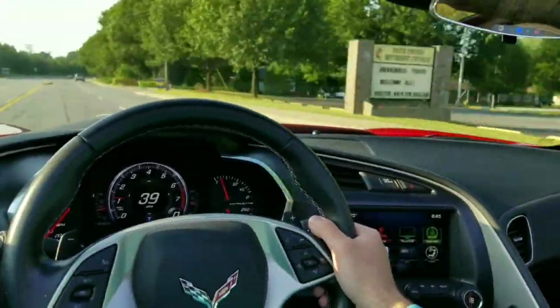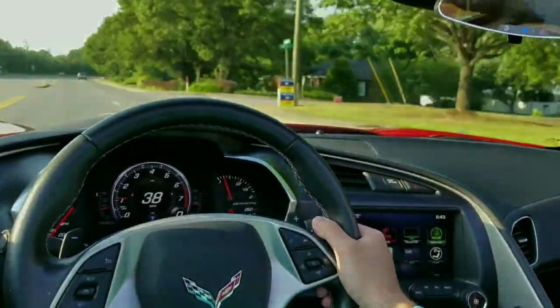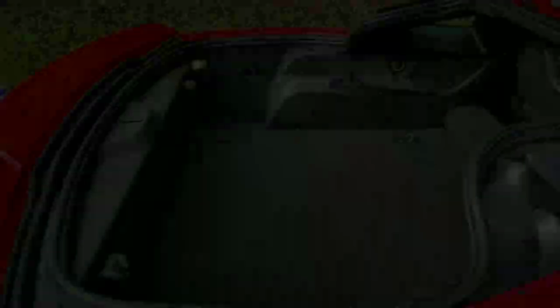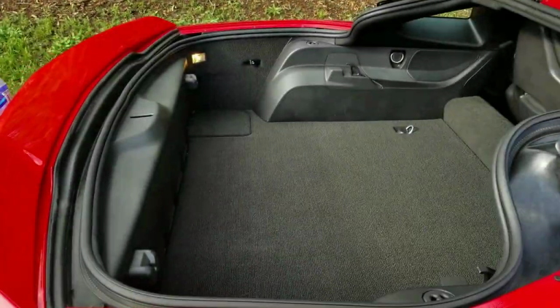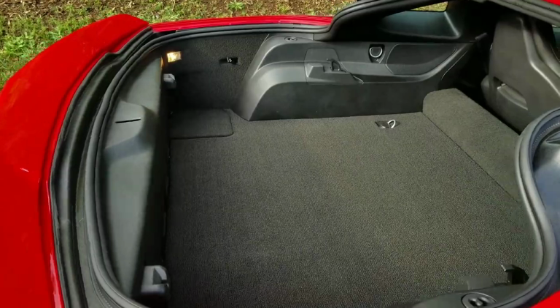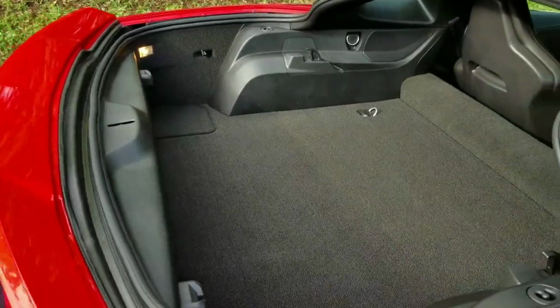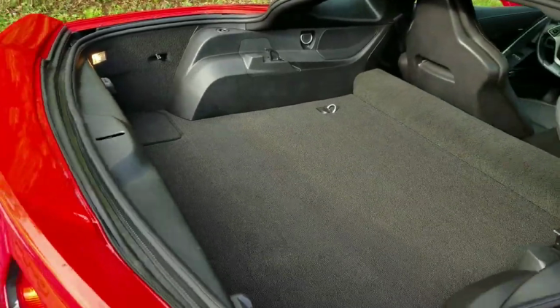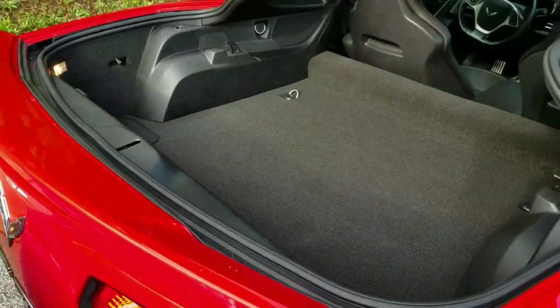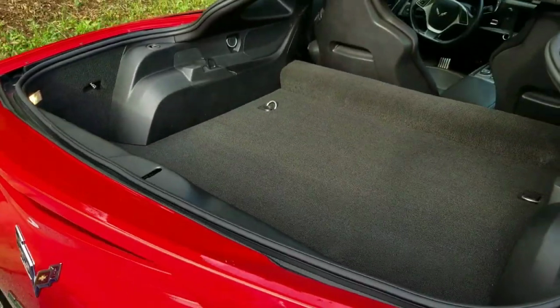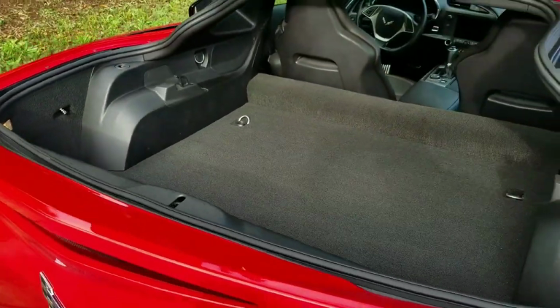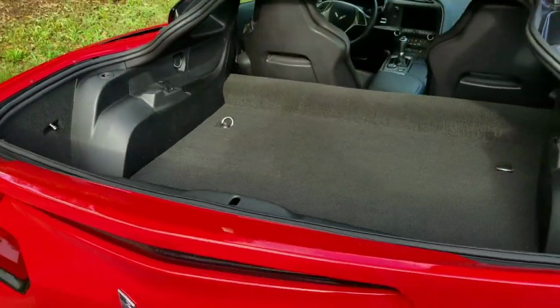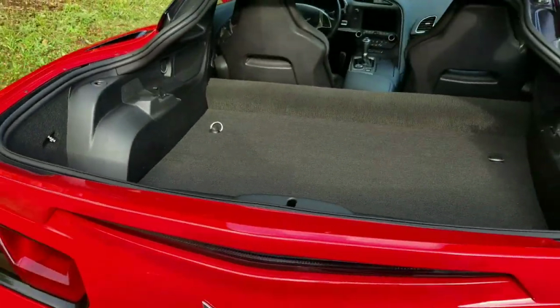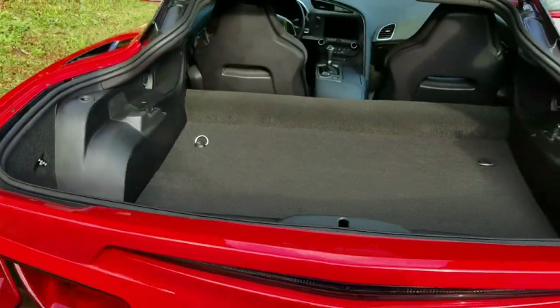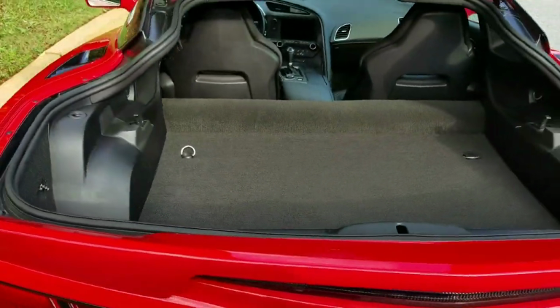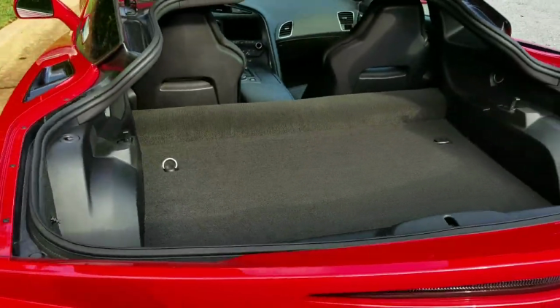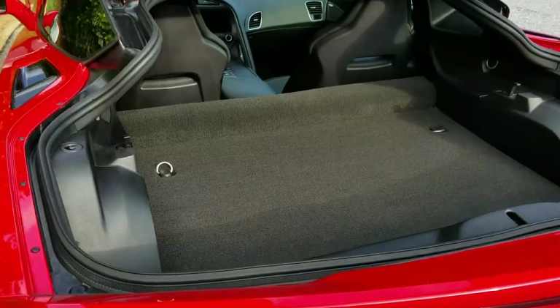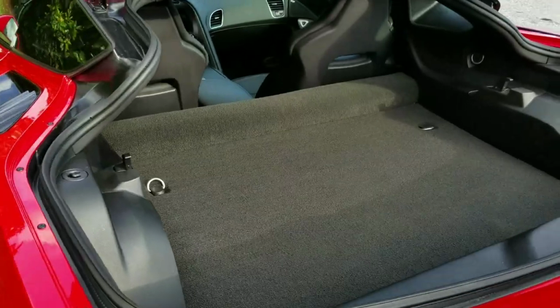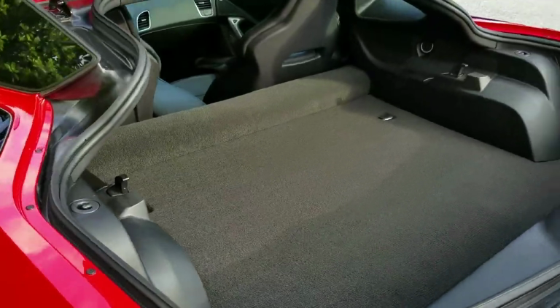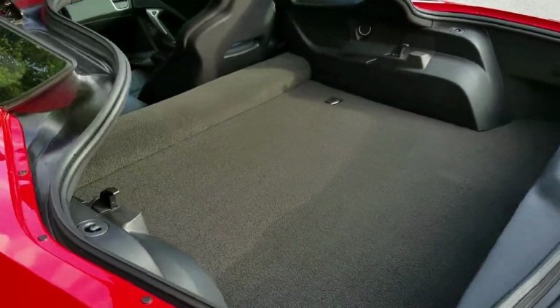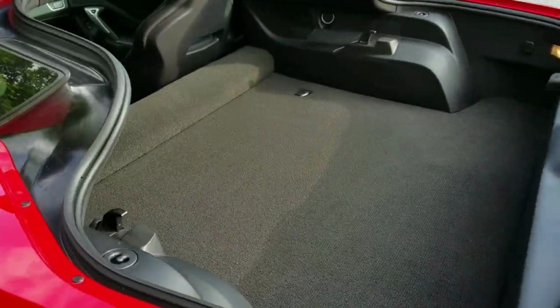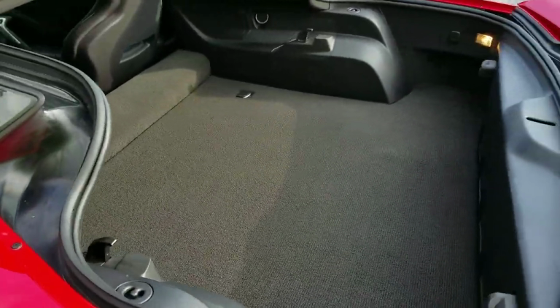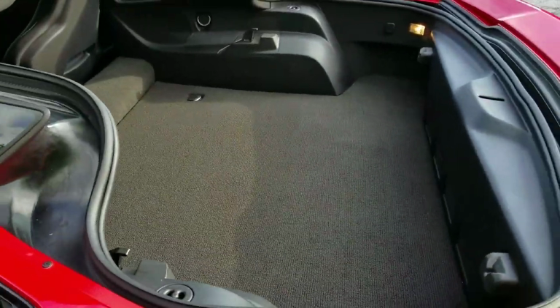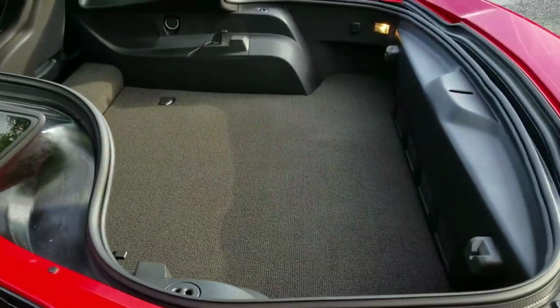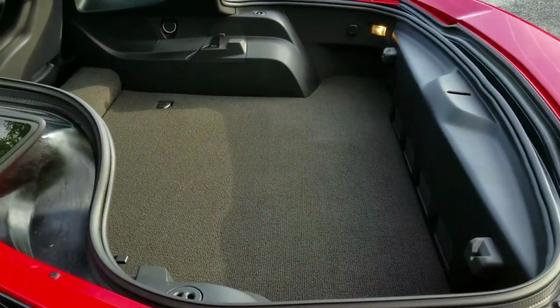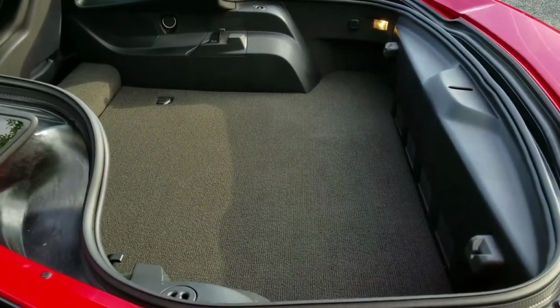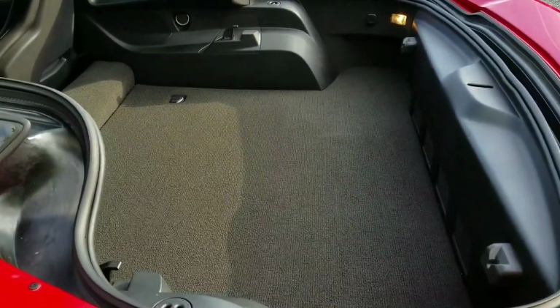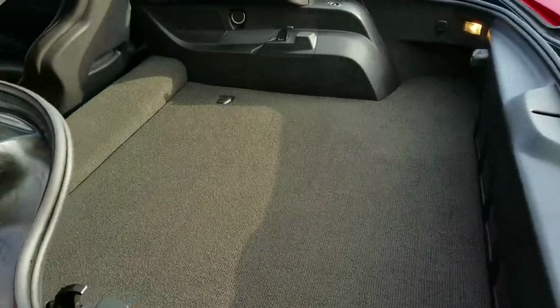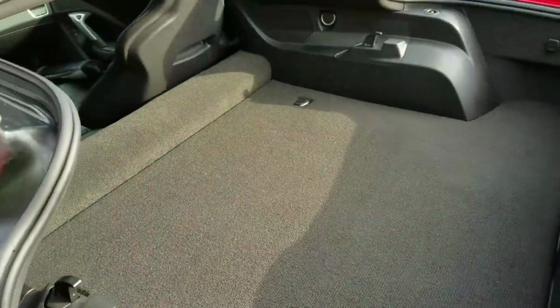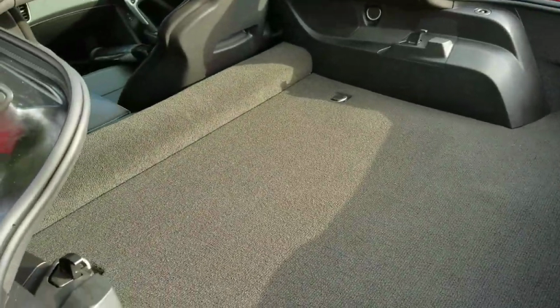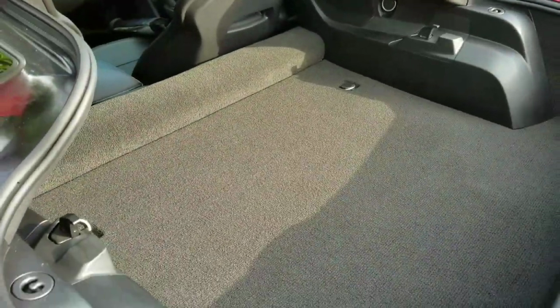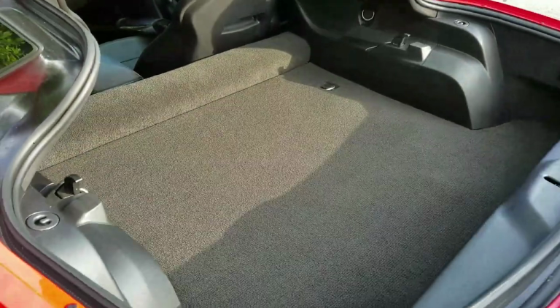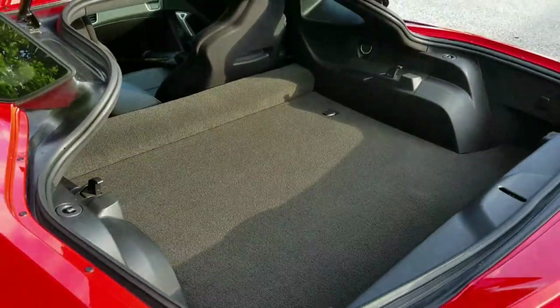I want to show you today just how awesome the storage space is on a Corvette. If you already own a Corvette, I'm going to be showing you multiple different generations, so this will give you a chance to see the differences in trunk space between the C7, the C6, as well as the C5. I'm going to go ahead and roll a clip to show you some of the items you may not have expected to fit in this car perfectly fine.